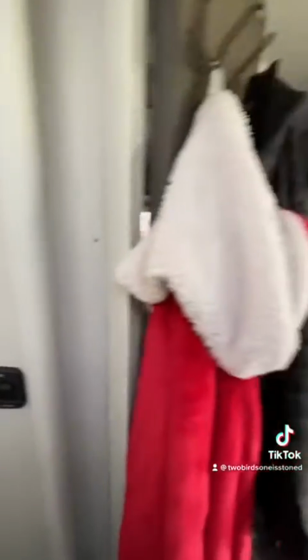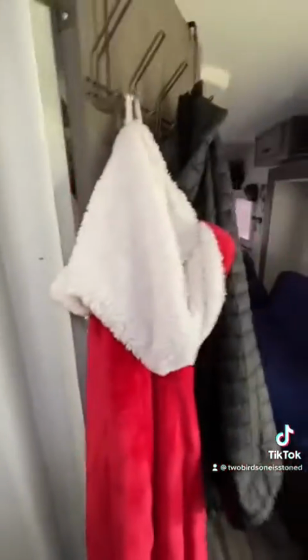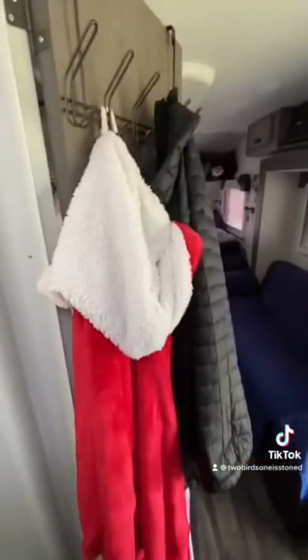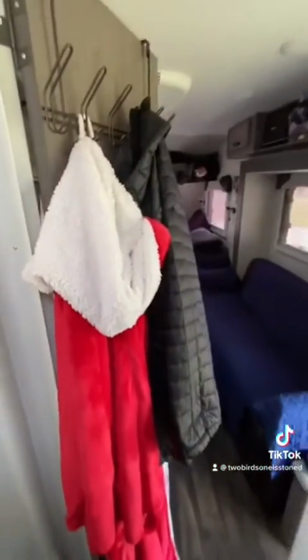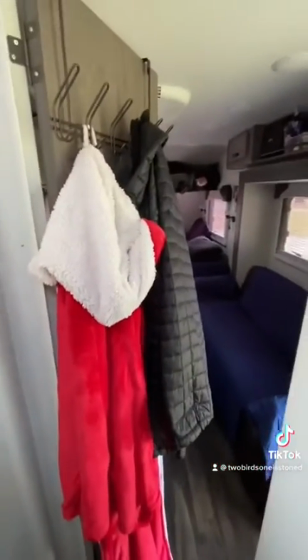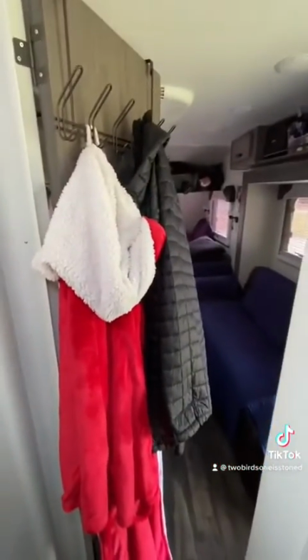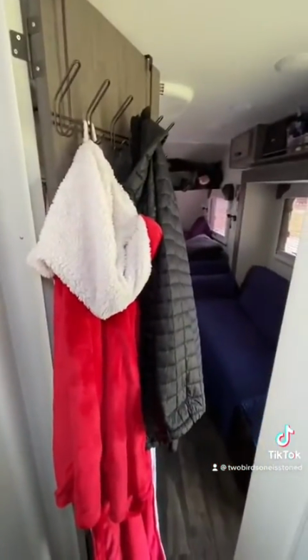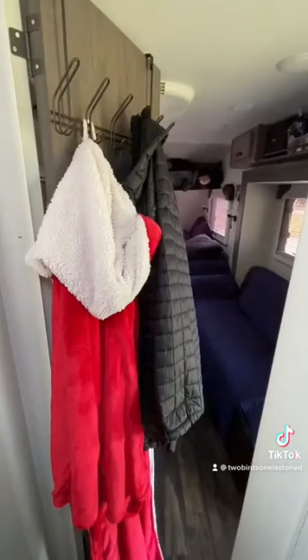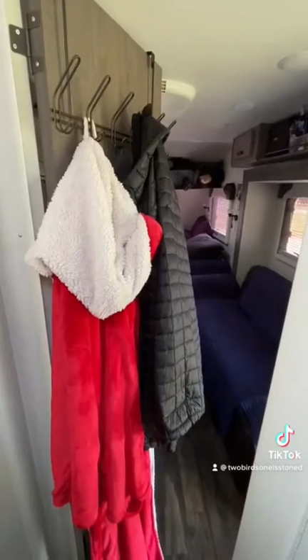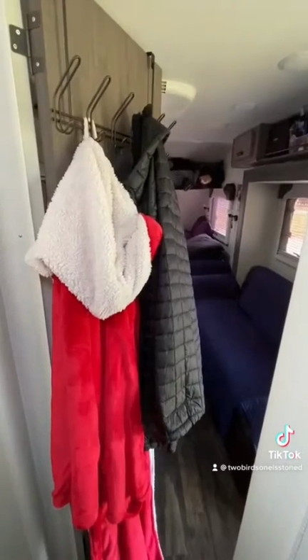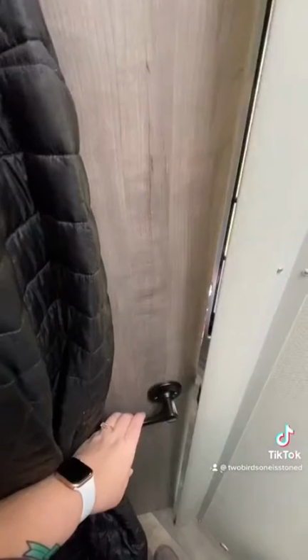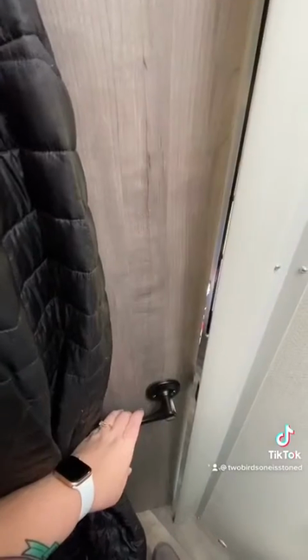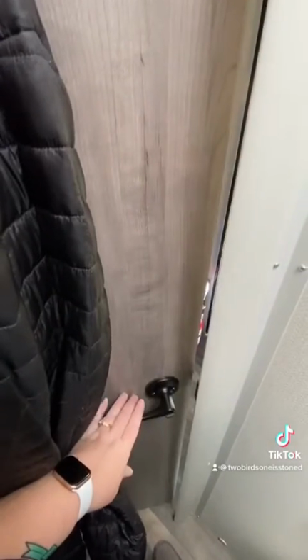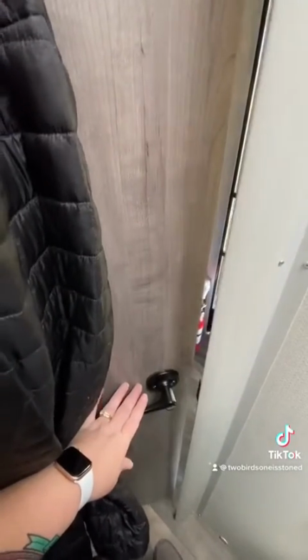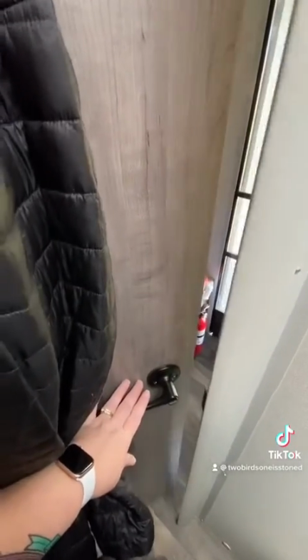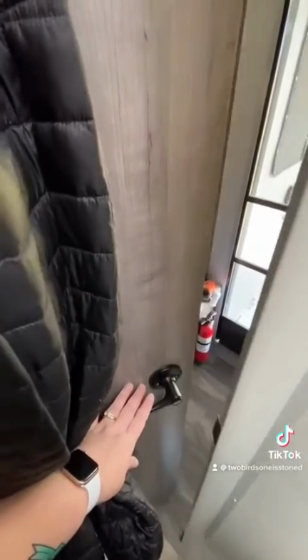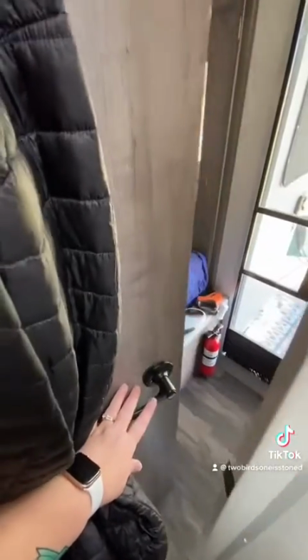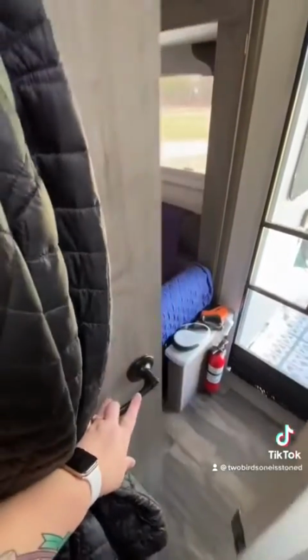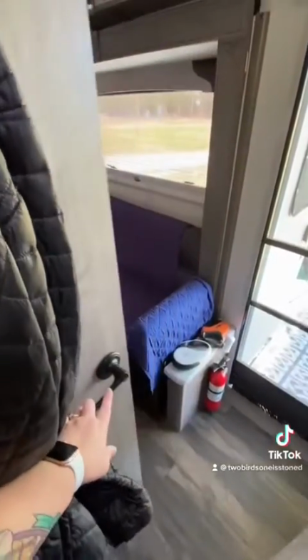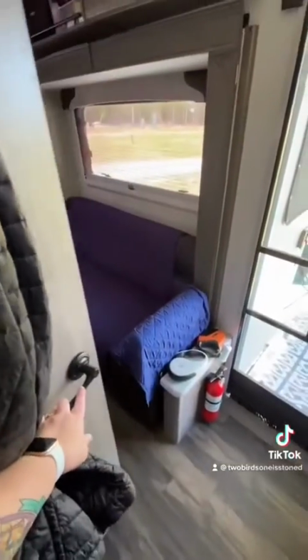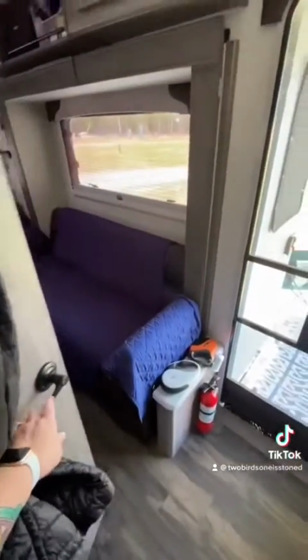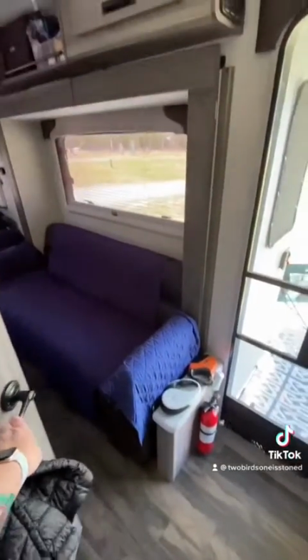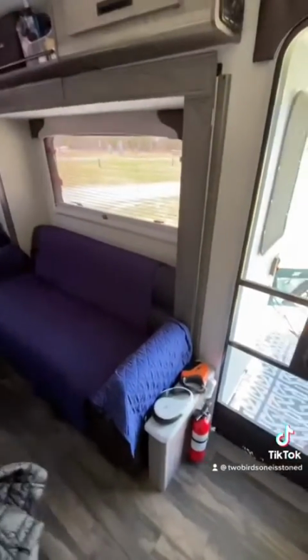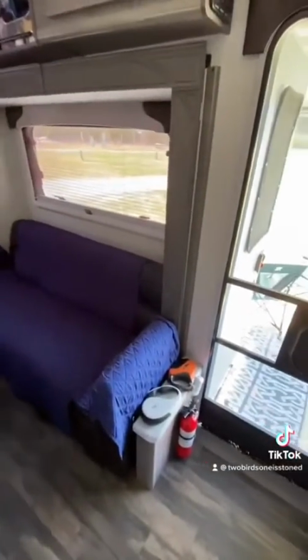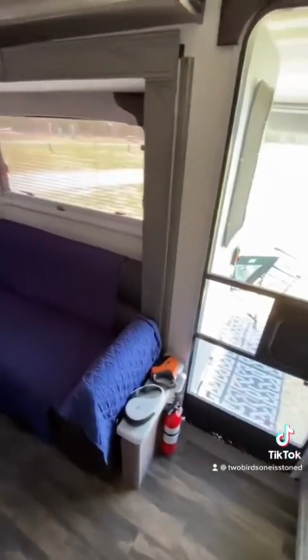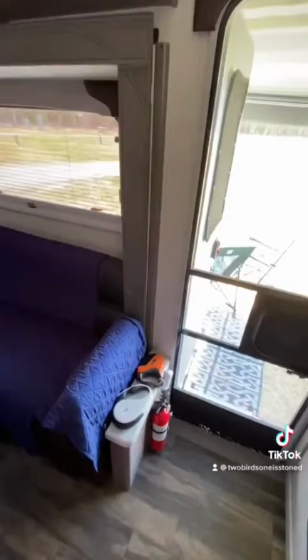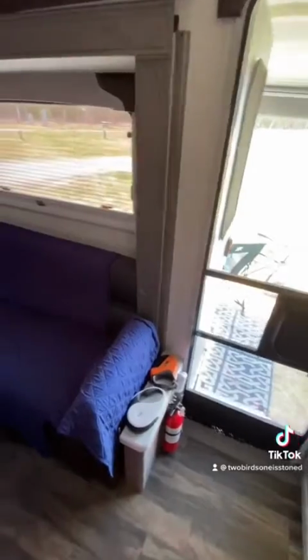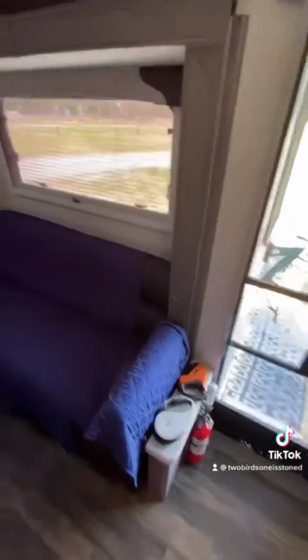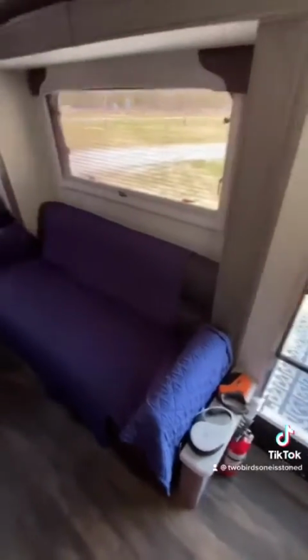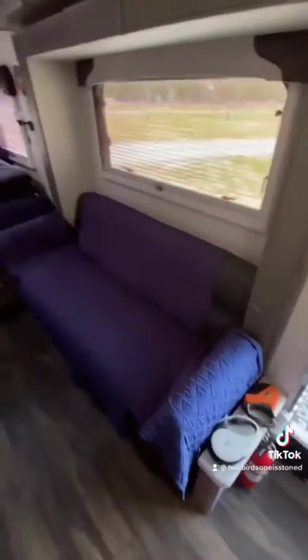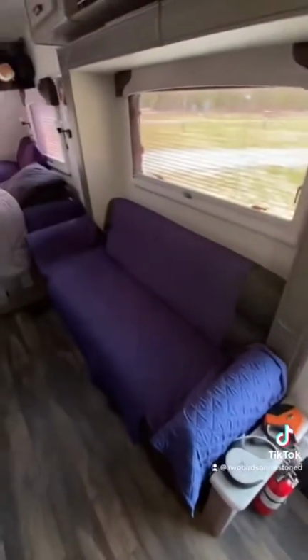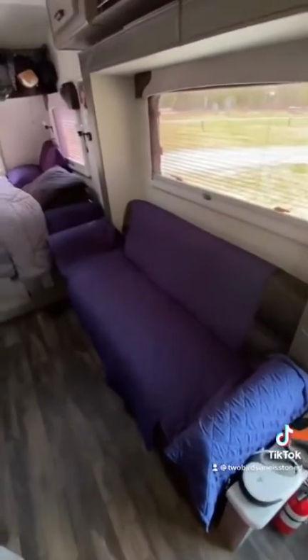Hooks on the back of the door for our jackets and Dave's Santa robe. Leaving the bathroom, we go out into the main living area, which is the rest of our house.